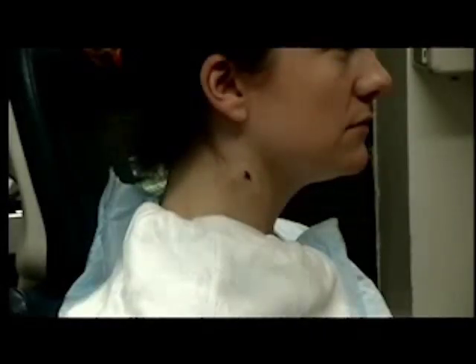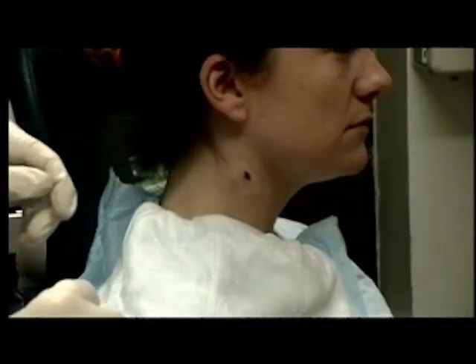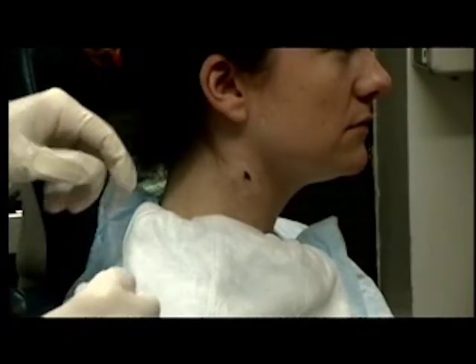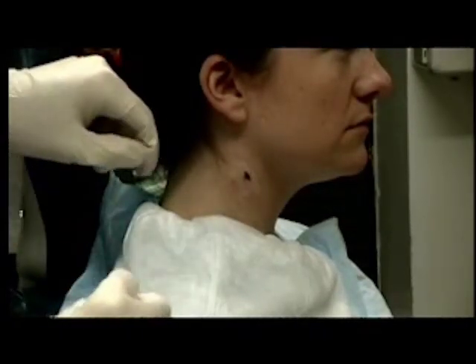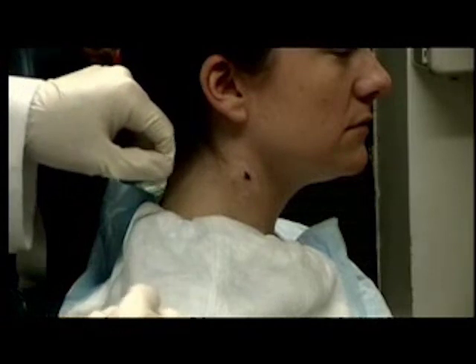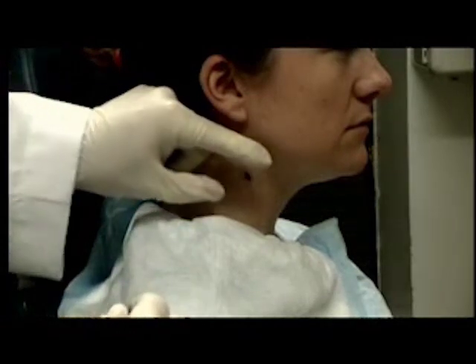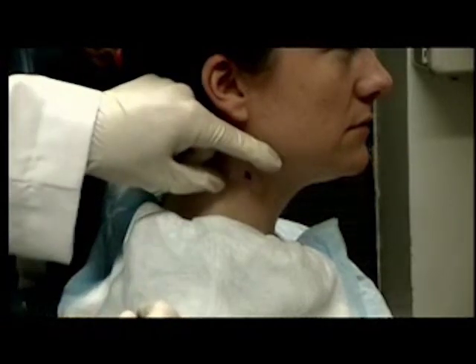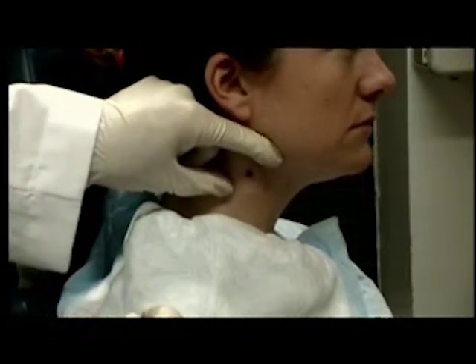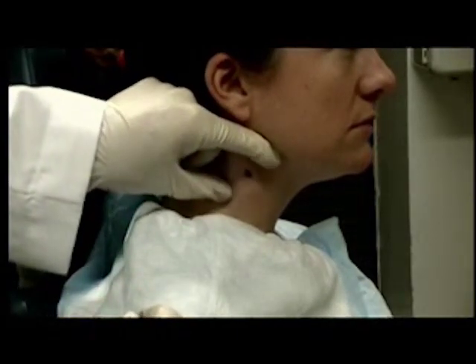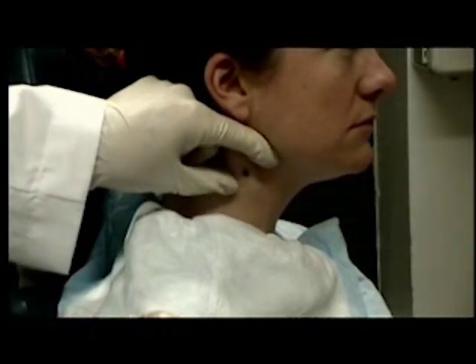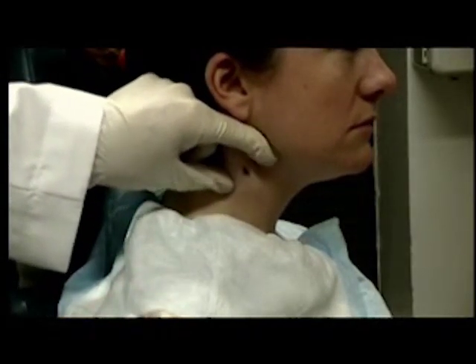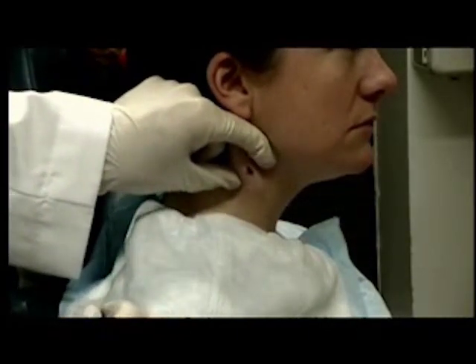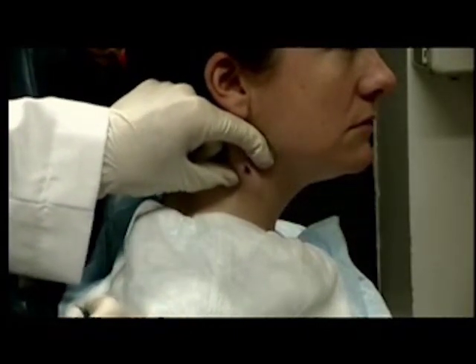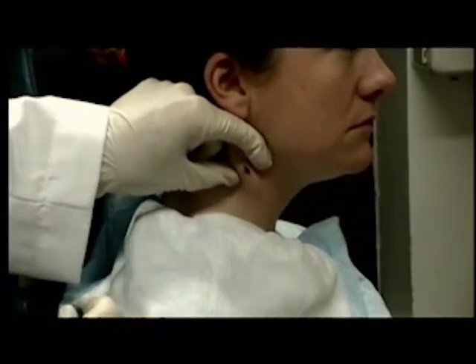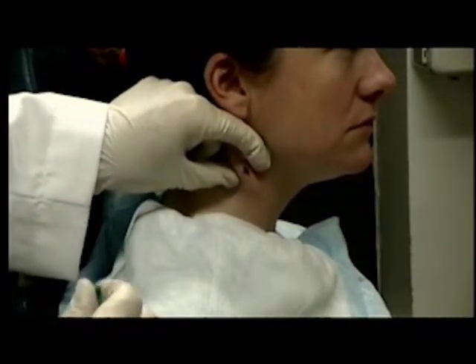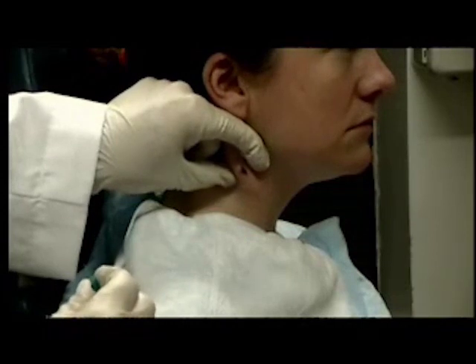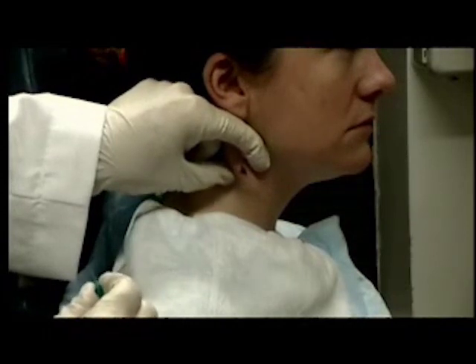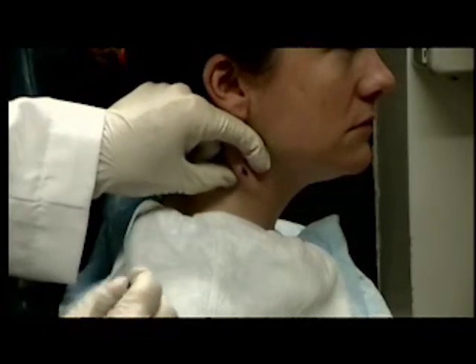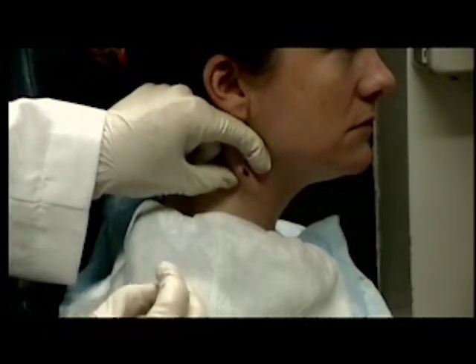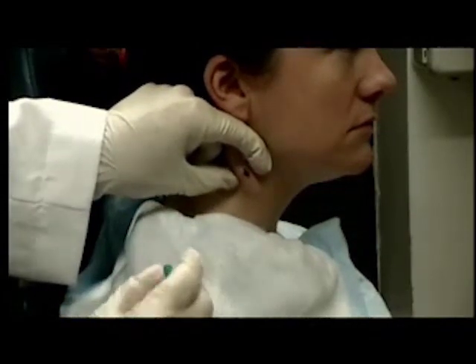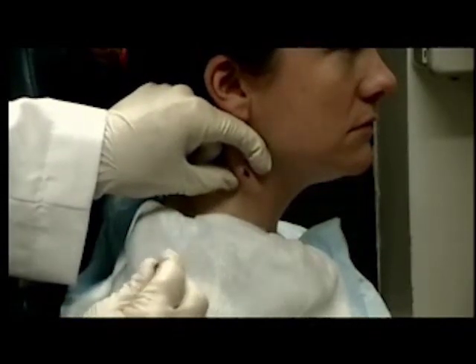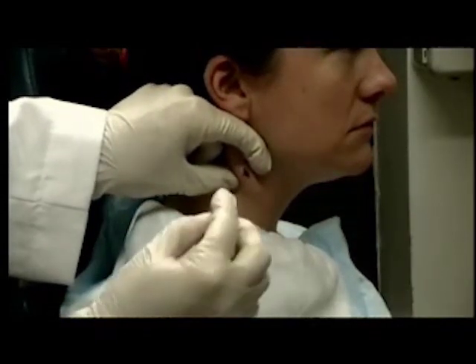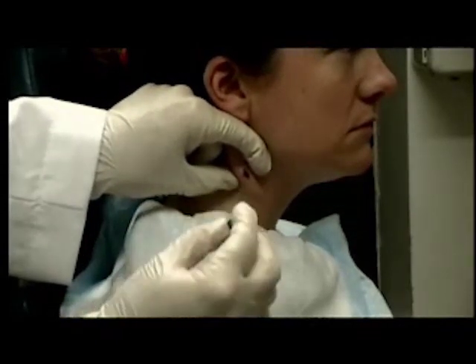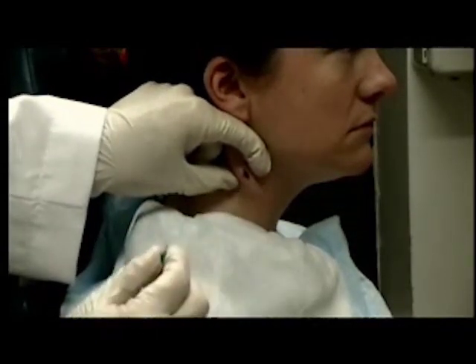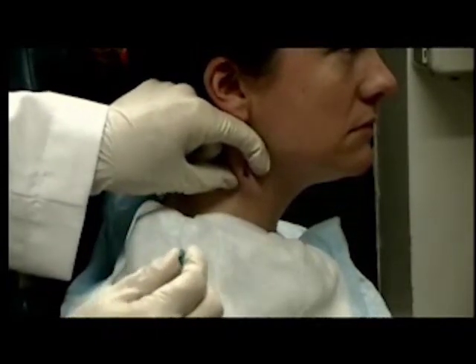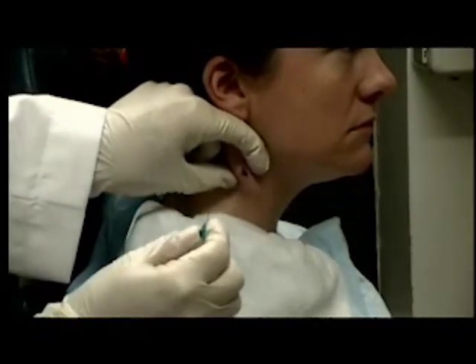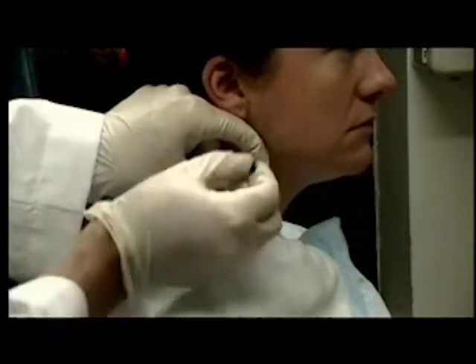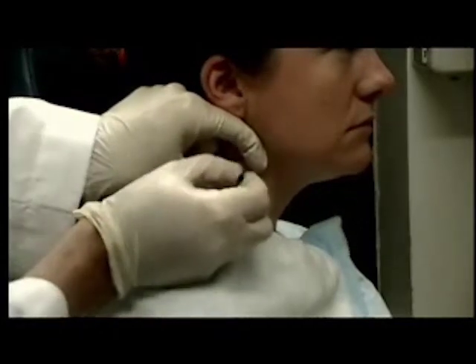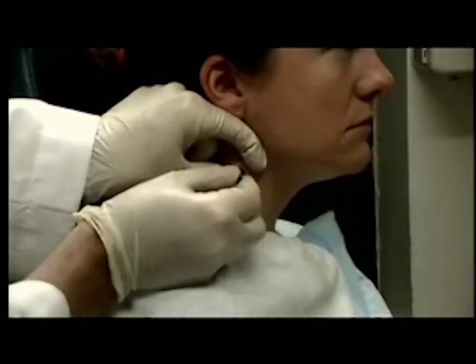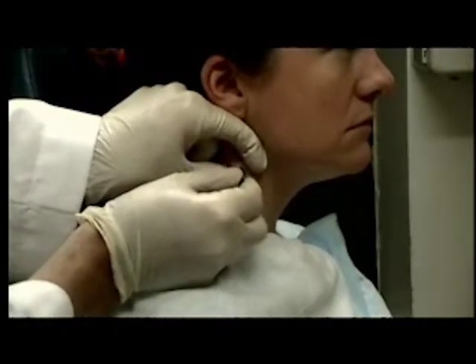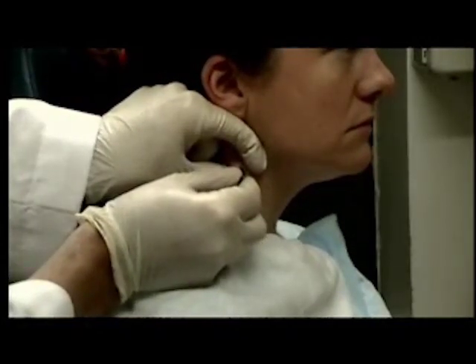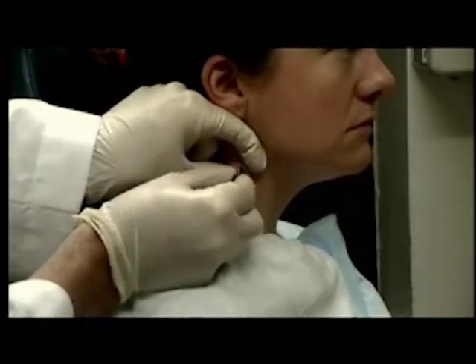Now we're going to do the Zaldala technique. Again, on the same patient, I'm going to localize the lesion between my forefinger and thumb. Then, with just the needle grasped between the forefinger and thumb of my right hand, I'm going to insert the needle into the lesion.